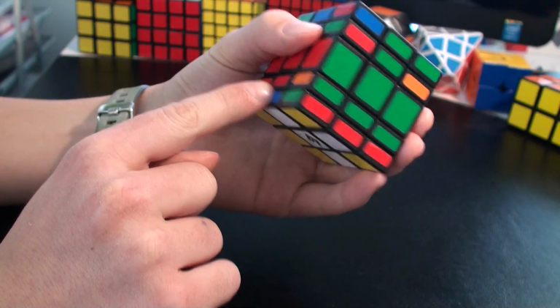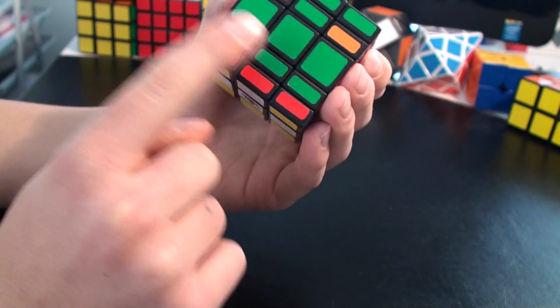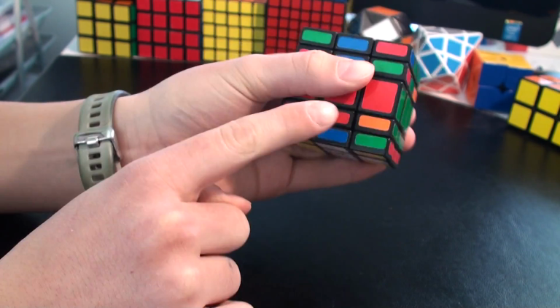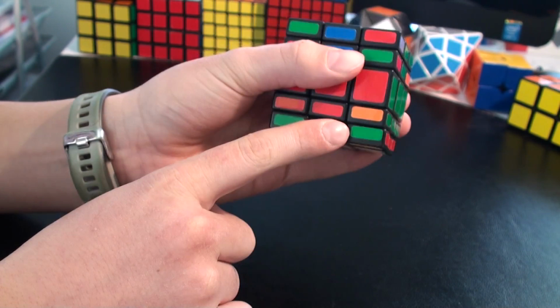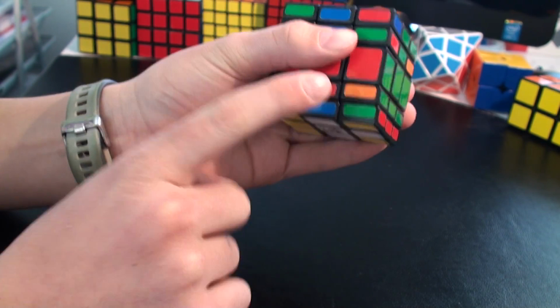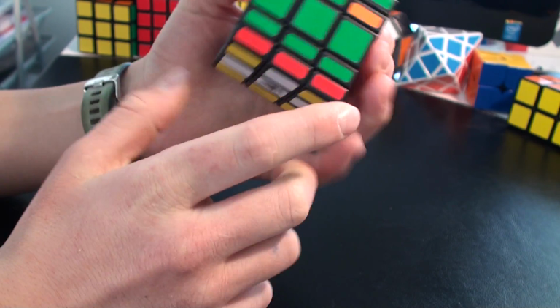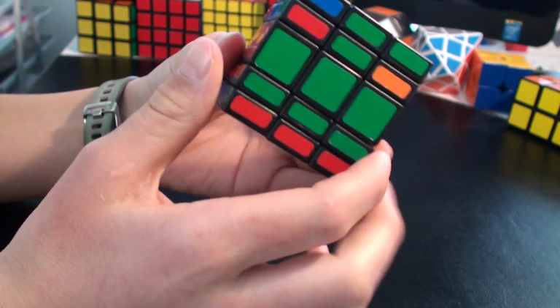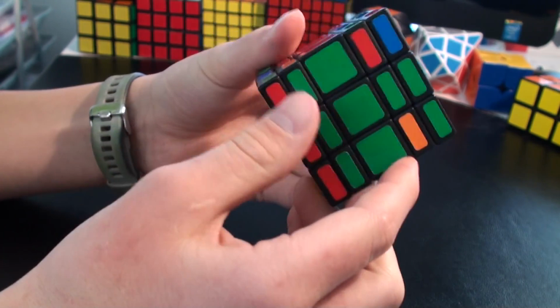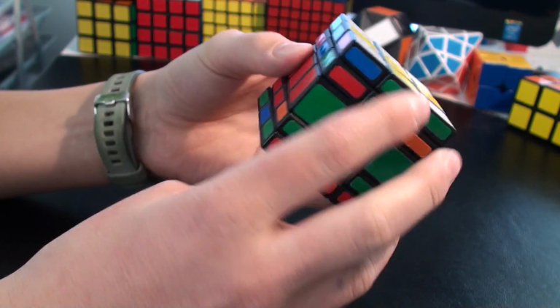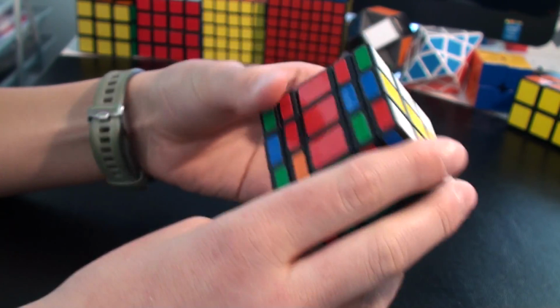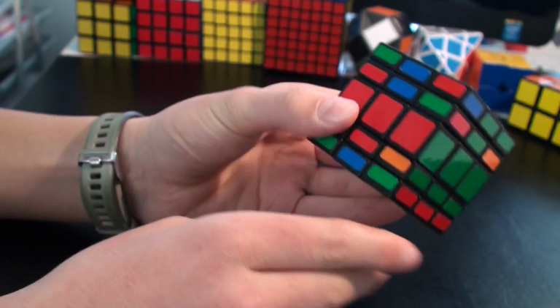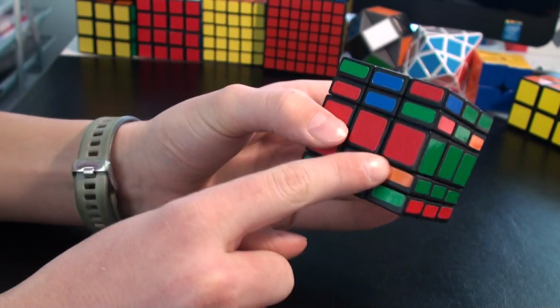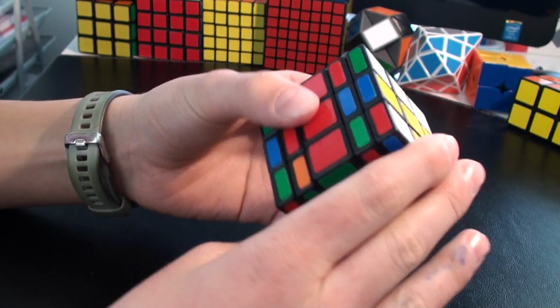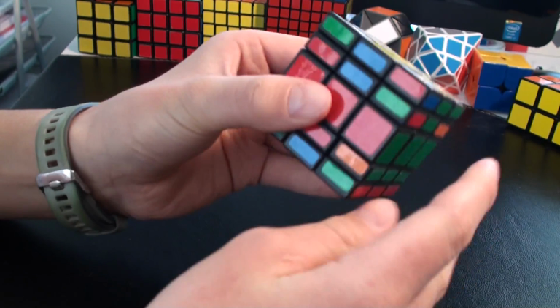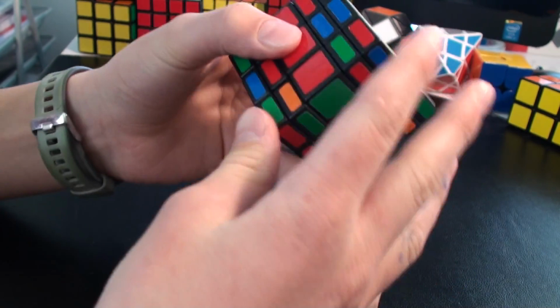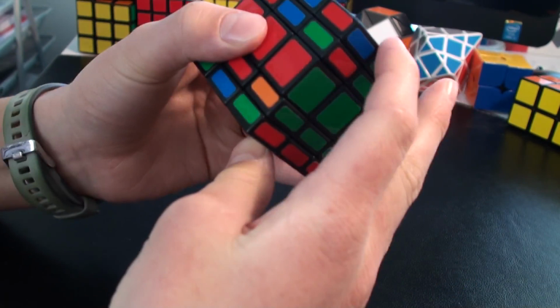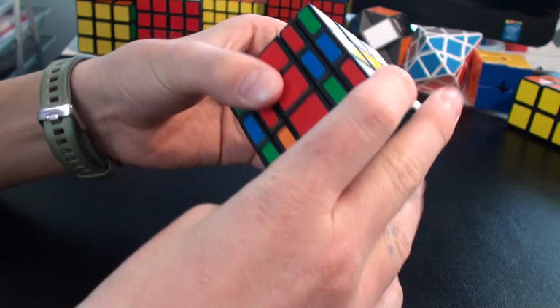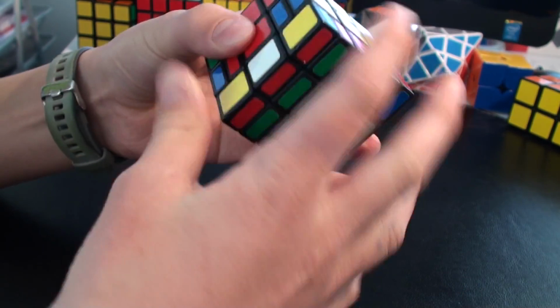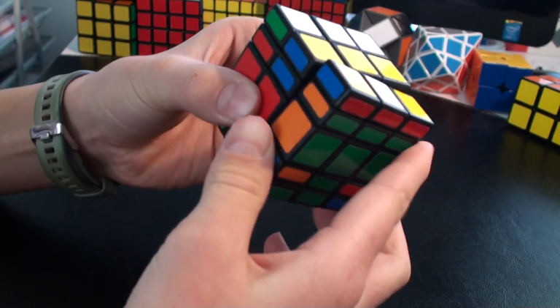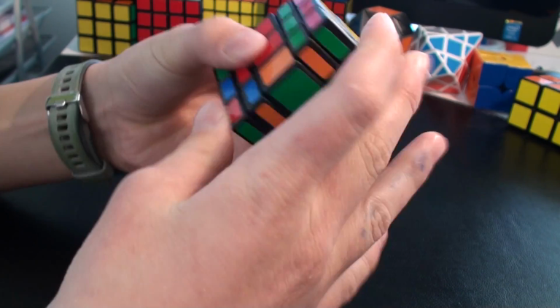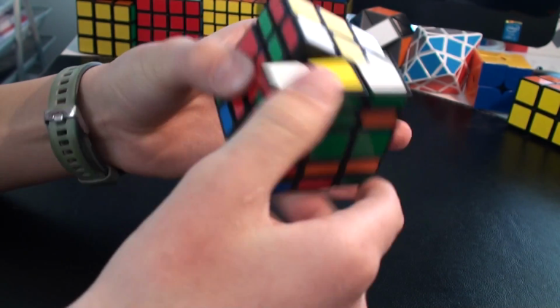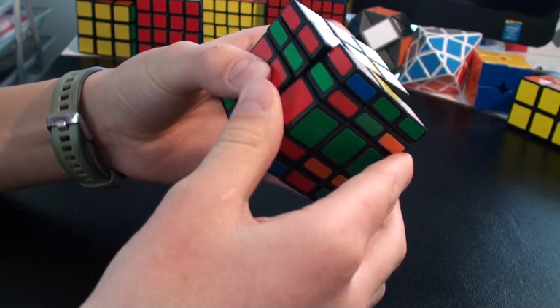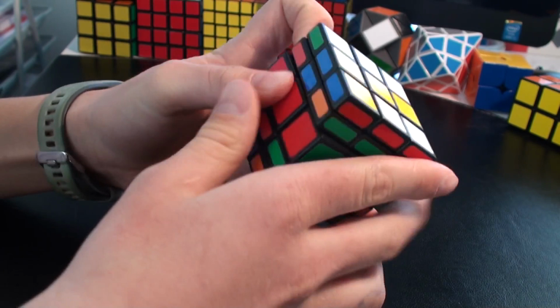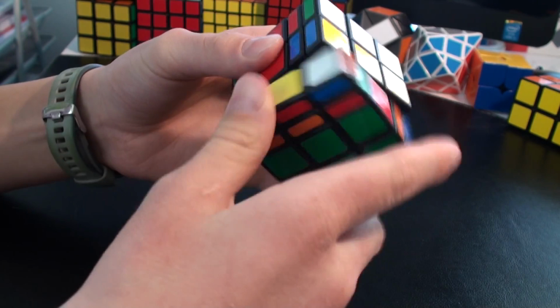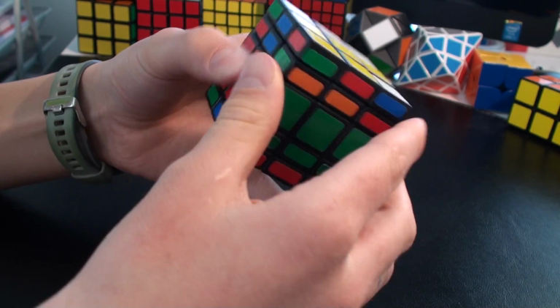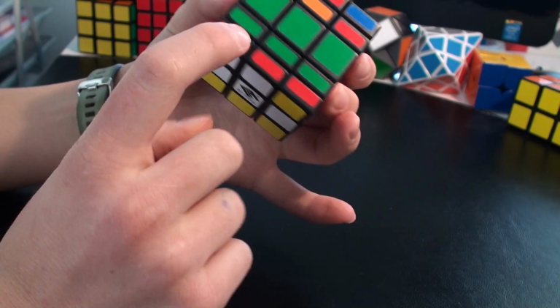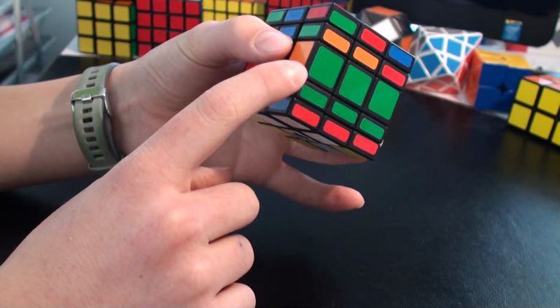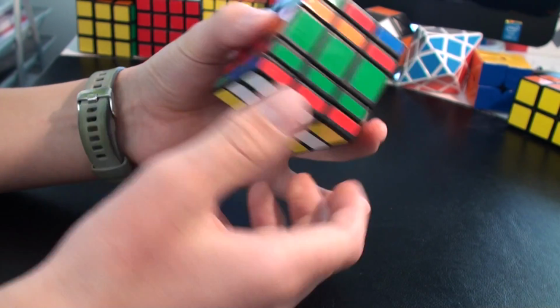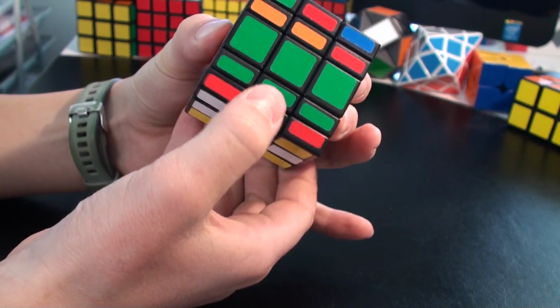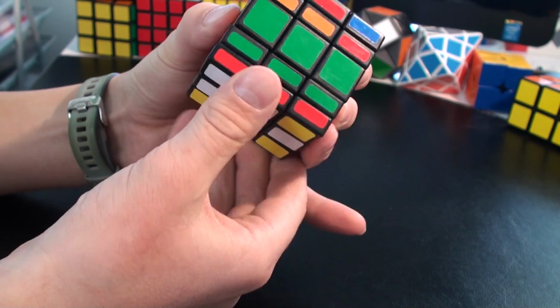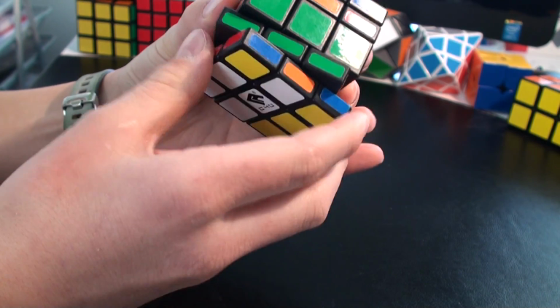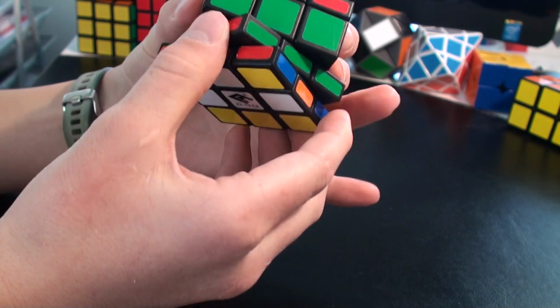It's the green and red one. The algorithm goes like: R2, U, R2, U, R2, U counterclockwise, R2. Okay, I've finished this layer.